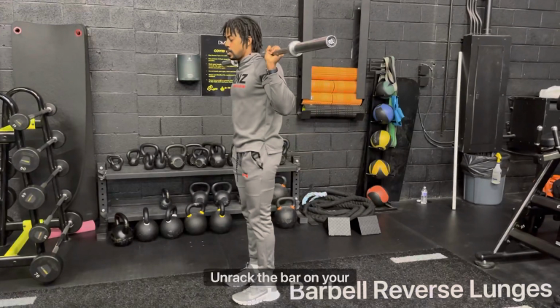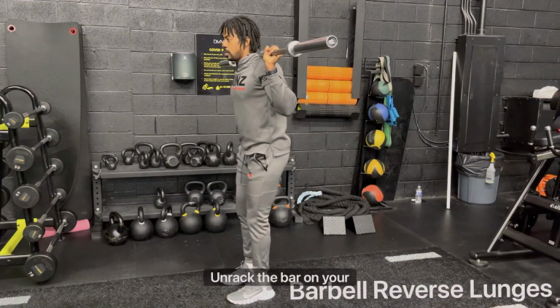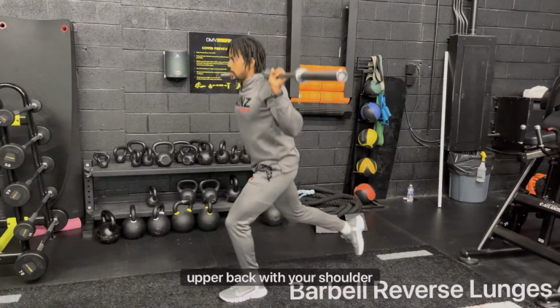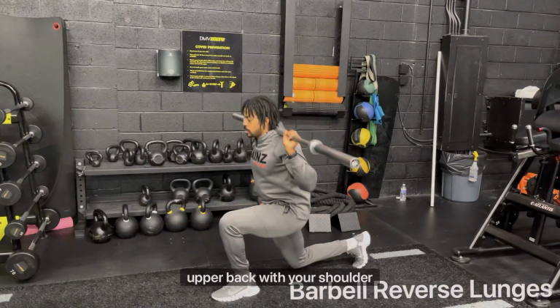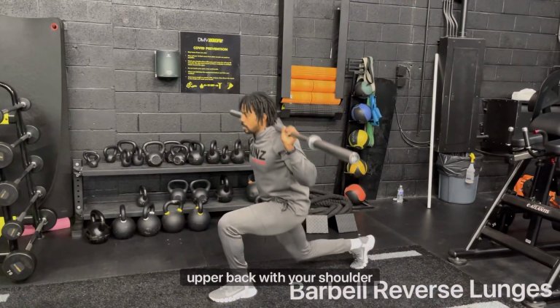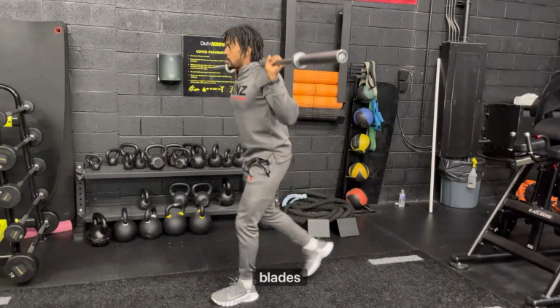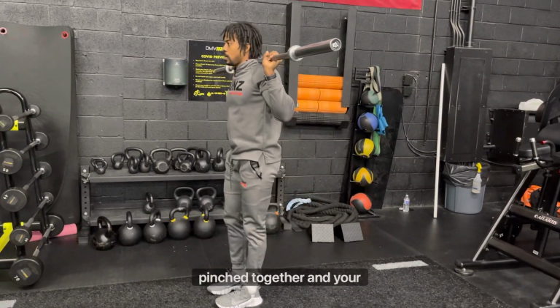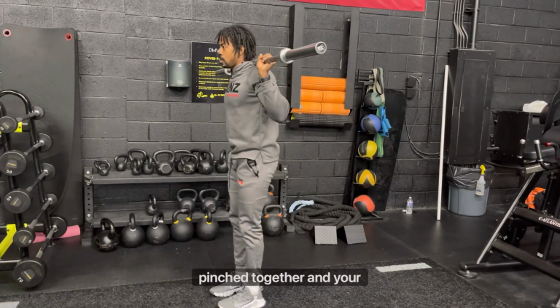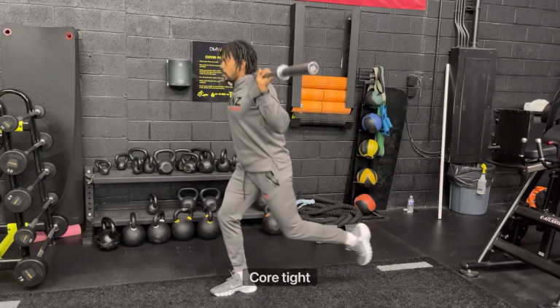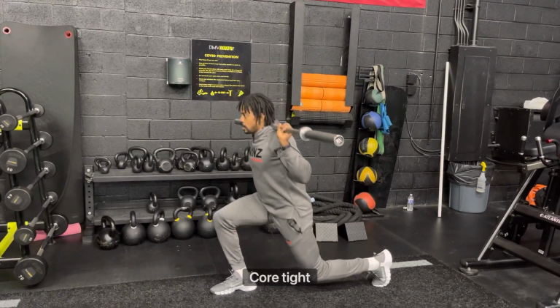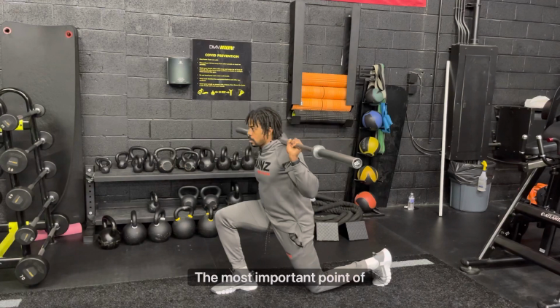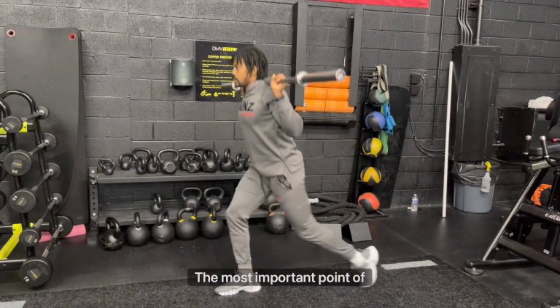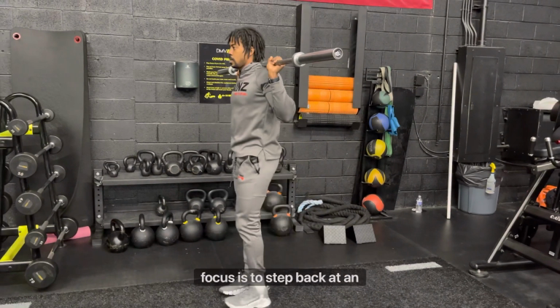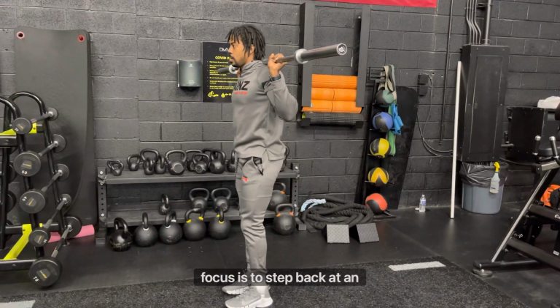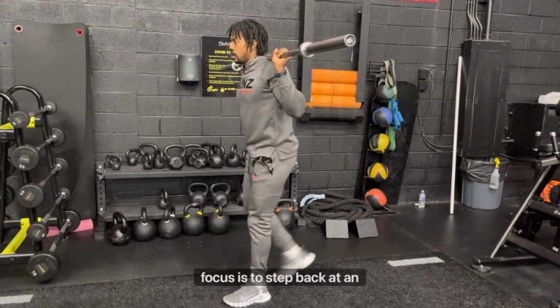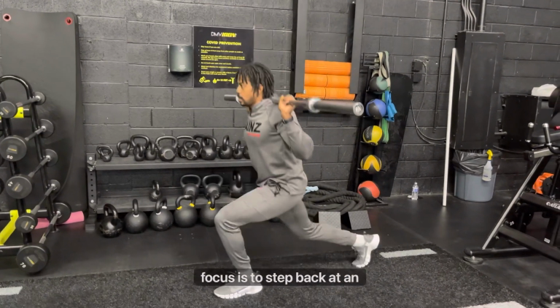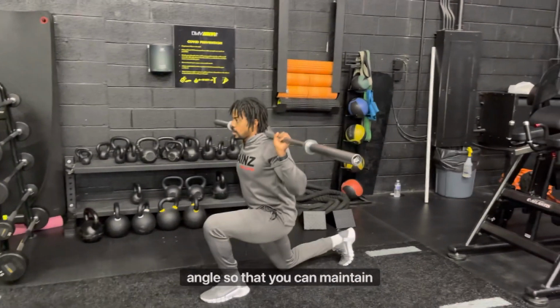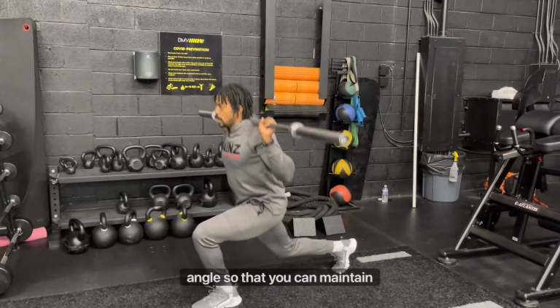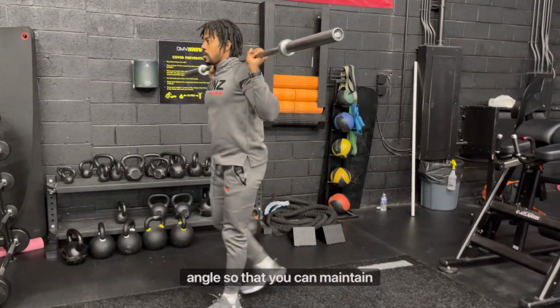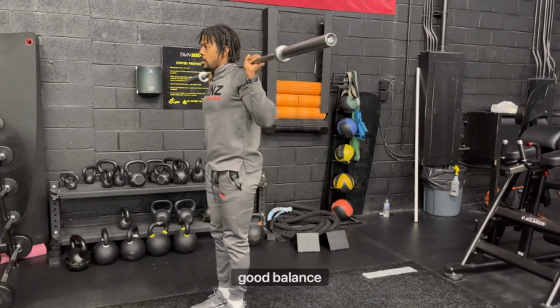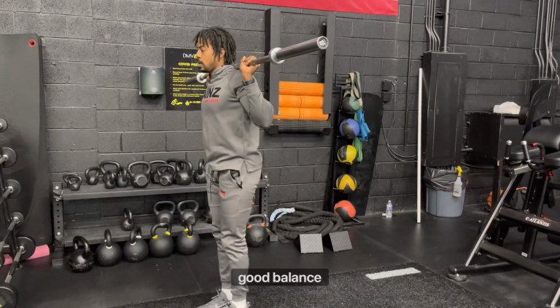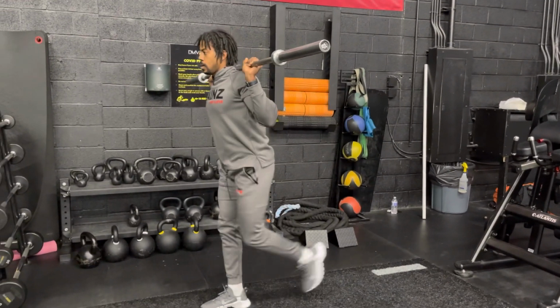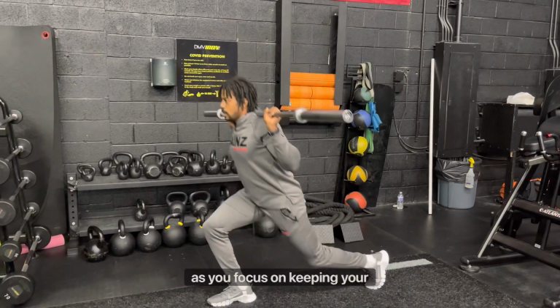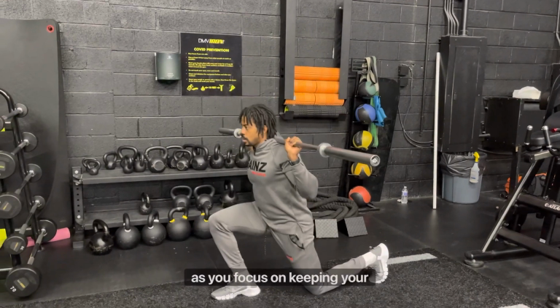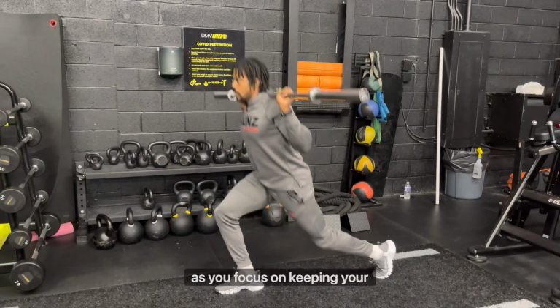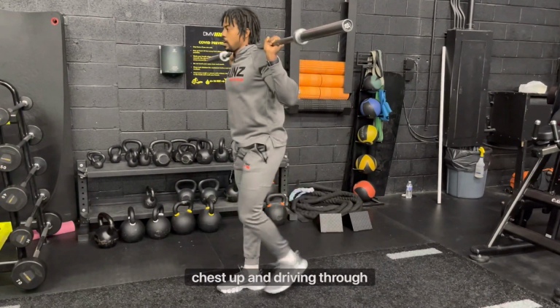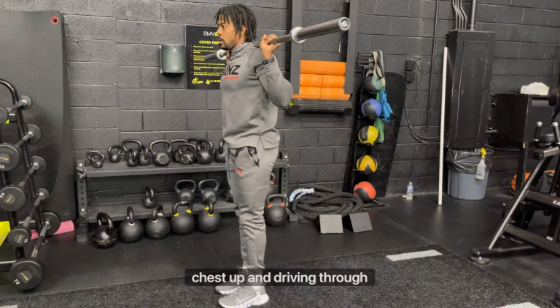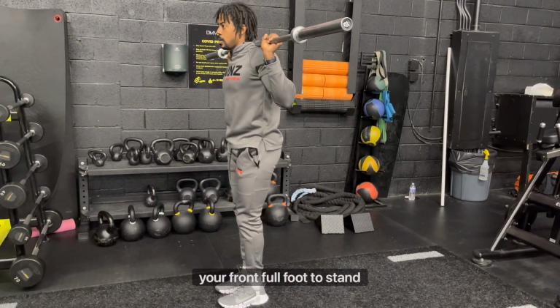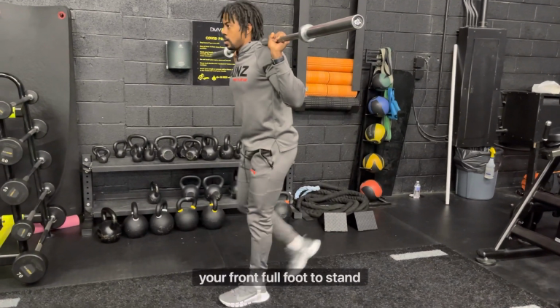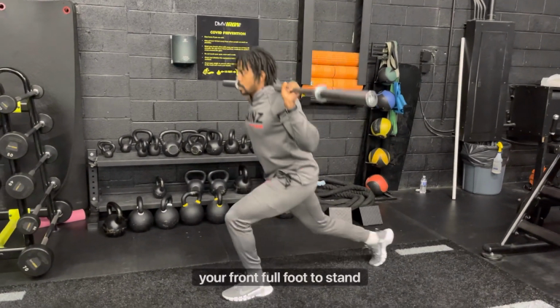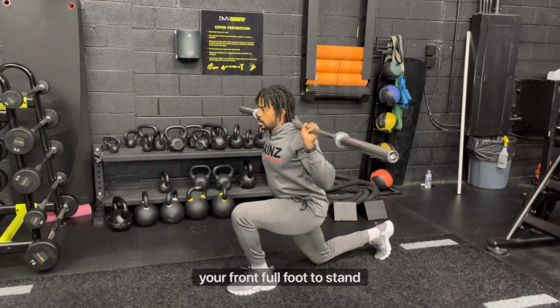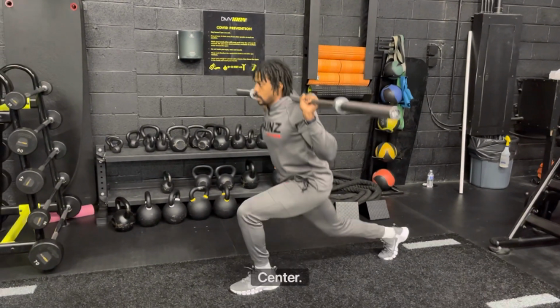Unrack the bar on your upper back with your shoulder blades pinched together and your core tight. The most important point of focus is to step back at an angle so that you can maintain good balance, as you focus on keeping your chest up and driving through your front full foot to stand back to center.